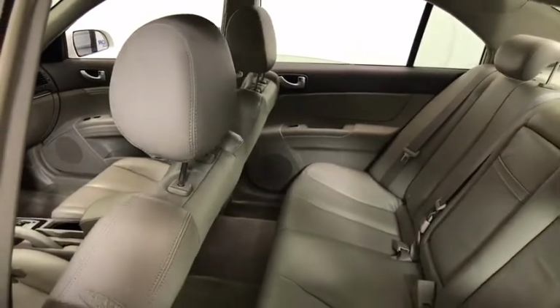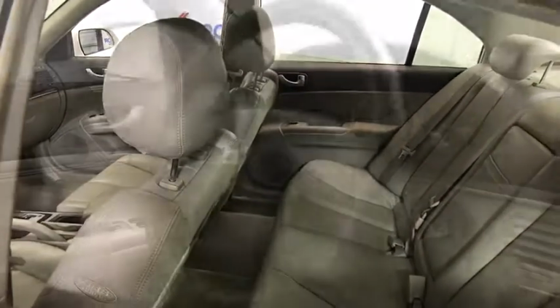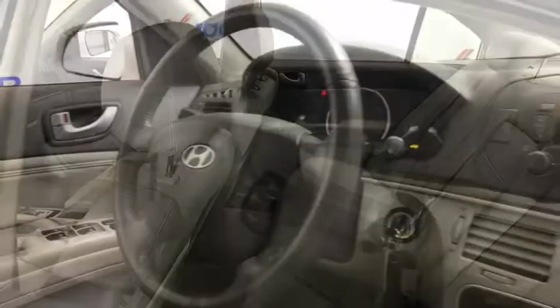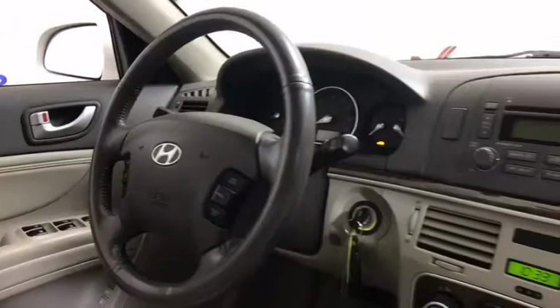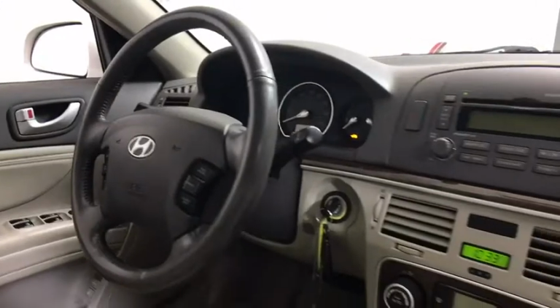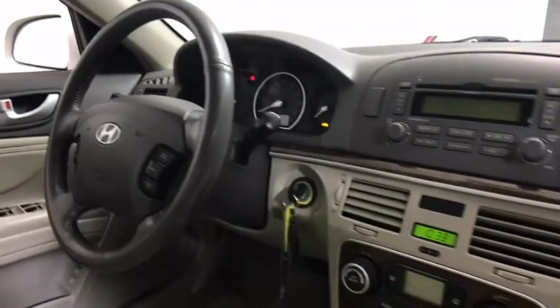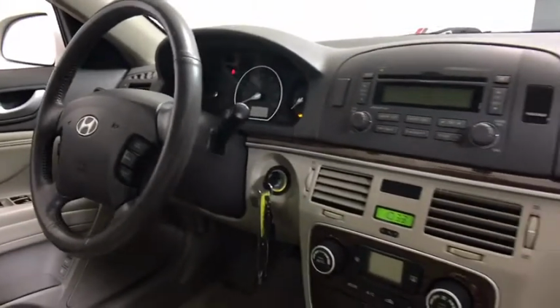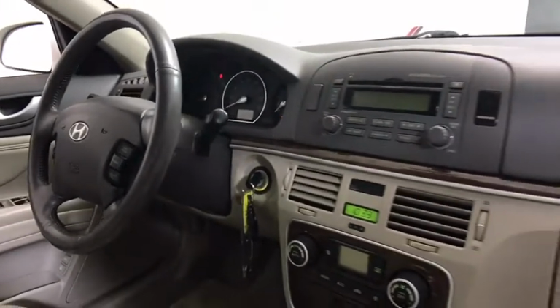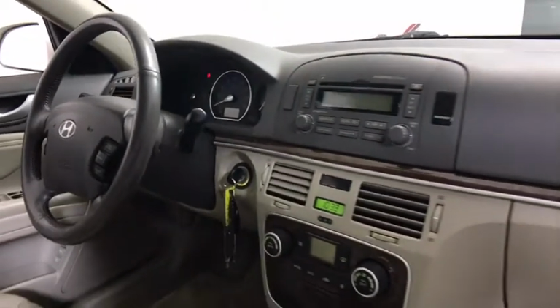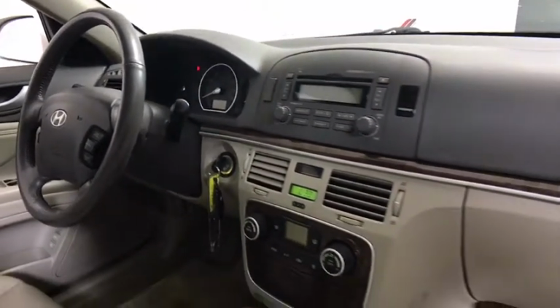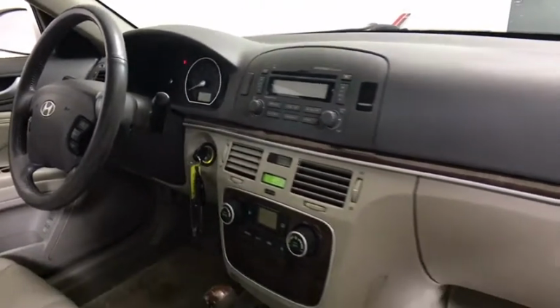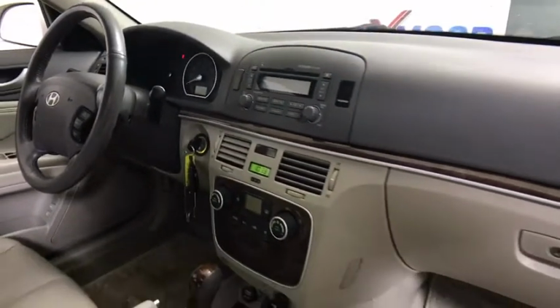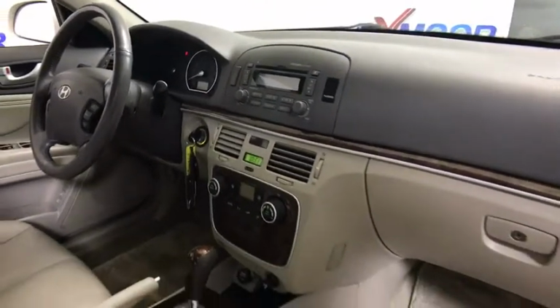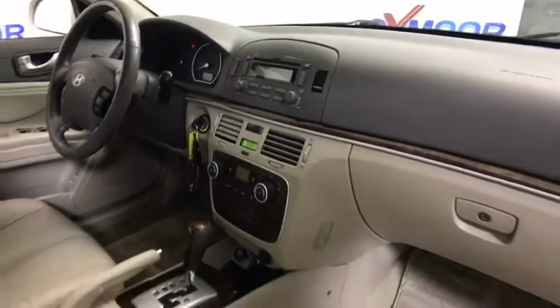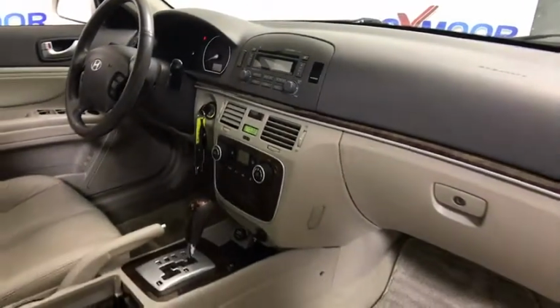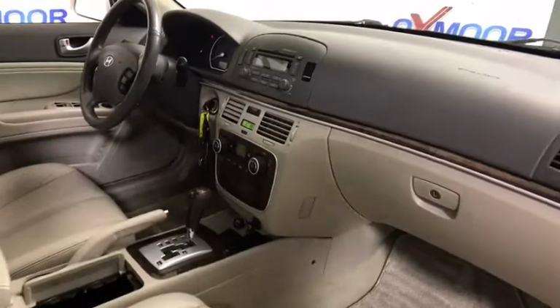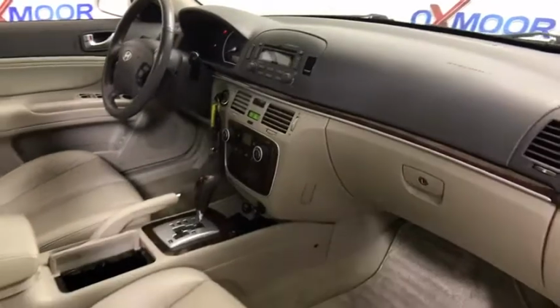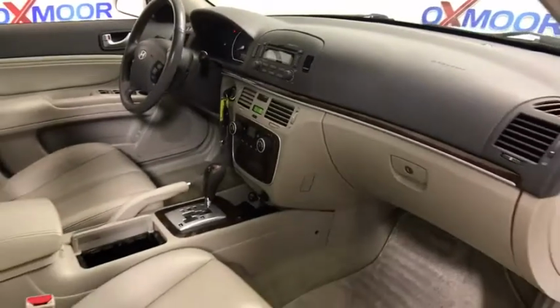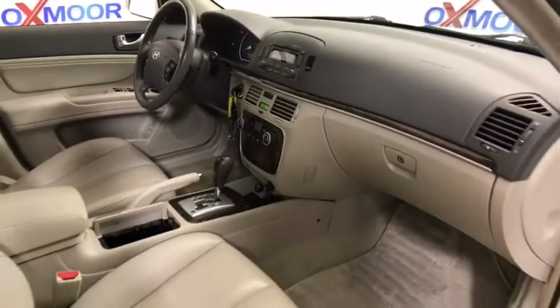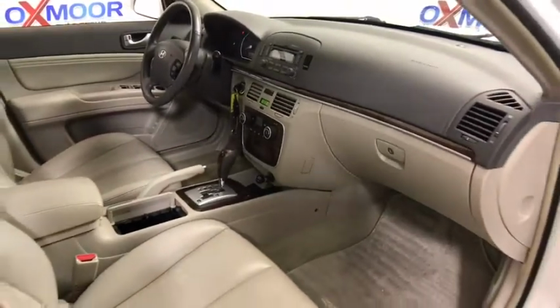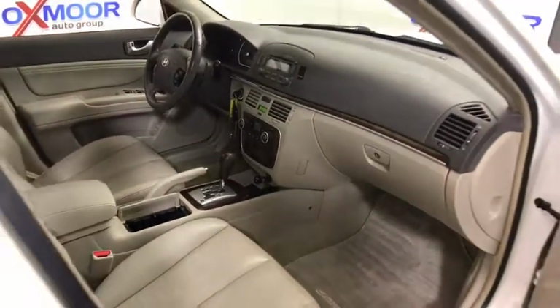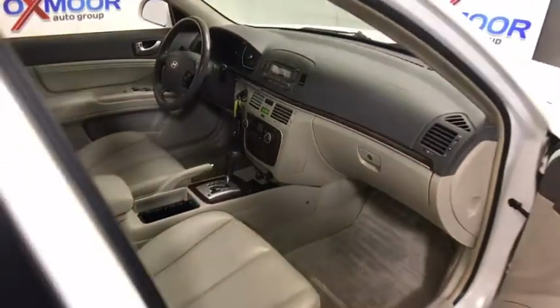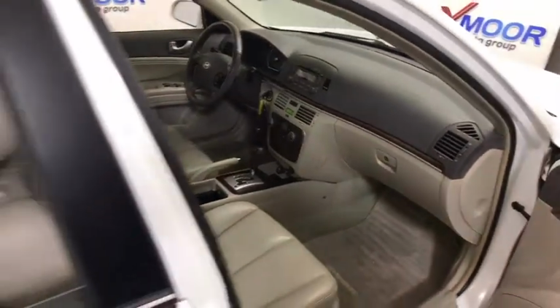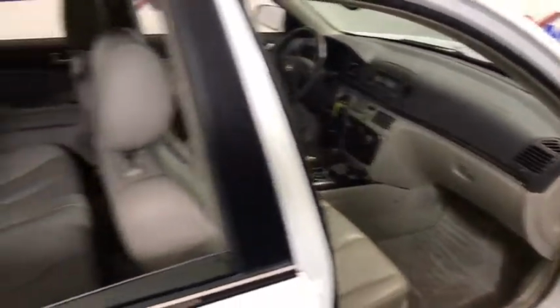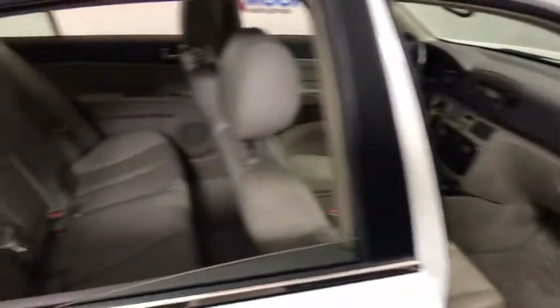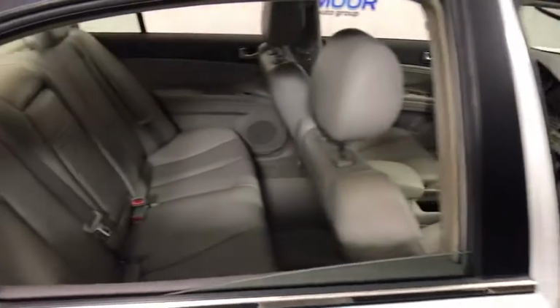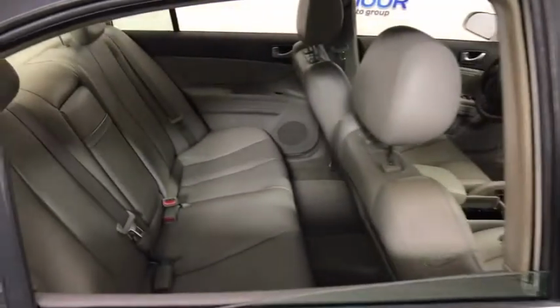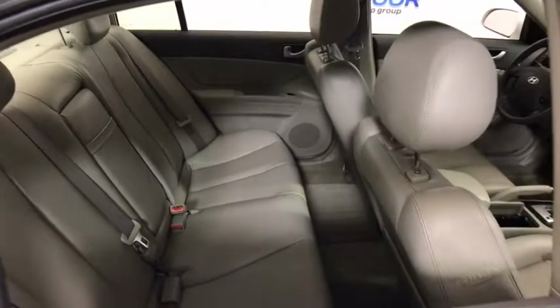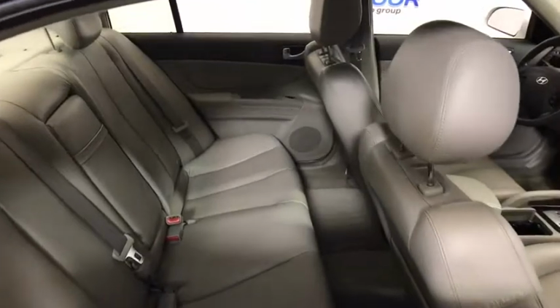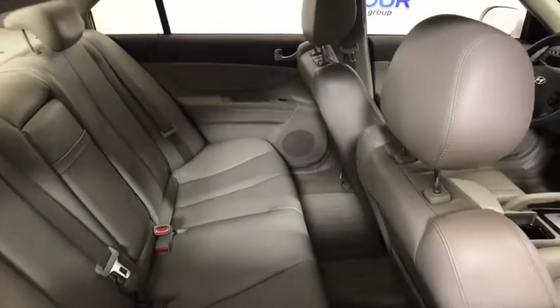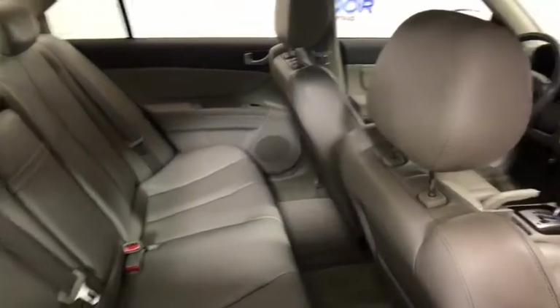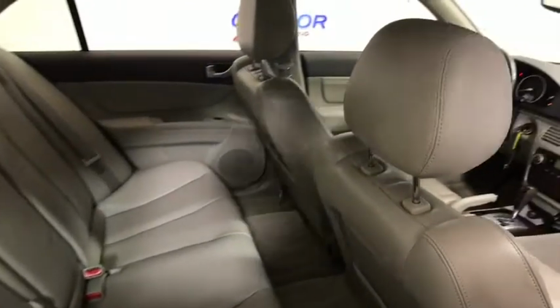Center armrest, AM/FM CD, MP3 radio, fog lights, security system, electronic stability control, power windows, power door locks, rear window defroster, CD player, trip computer, leather package.